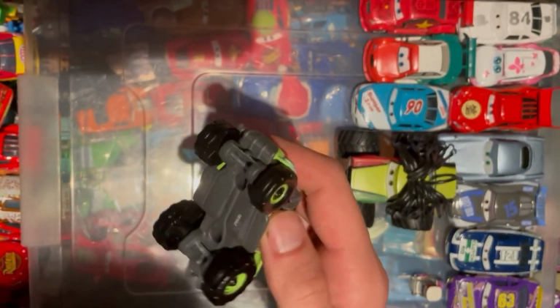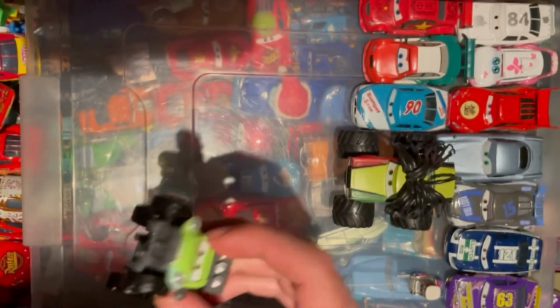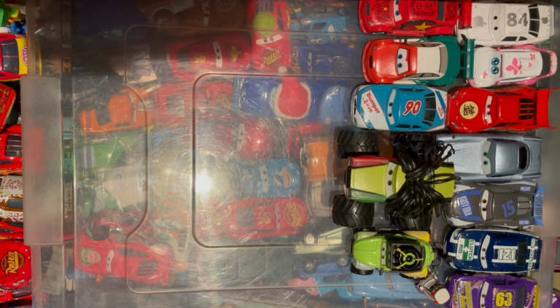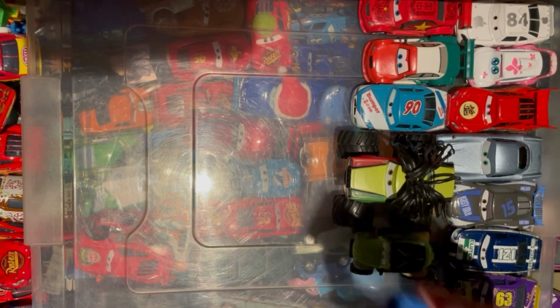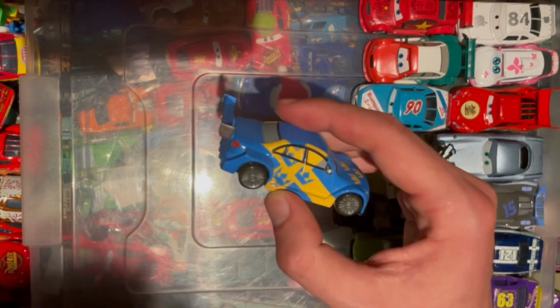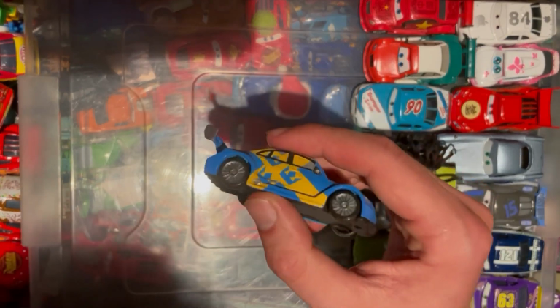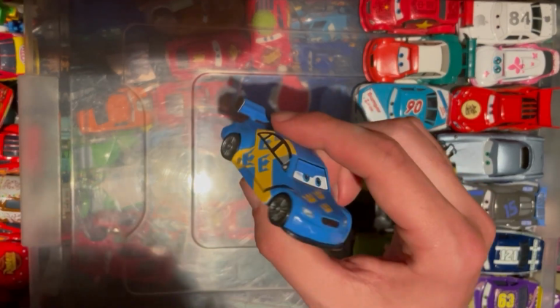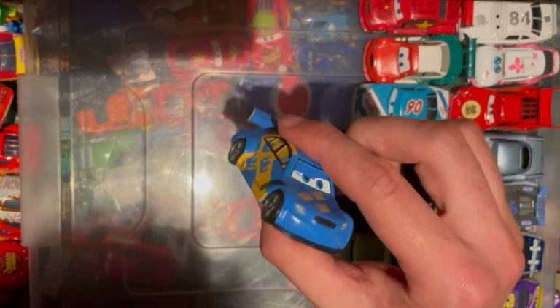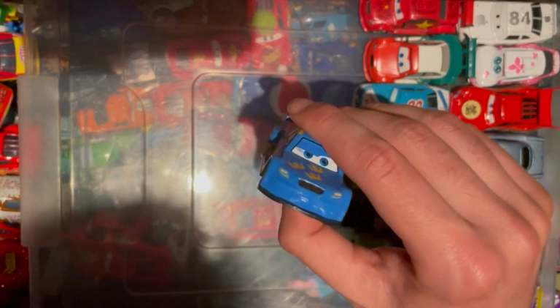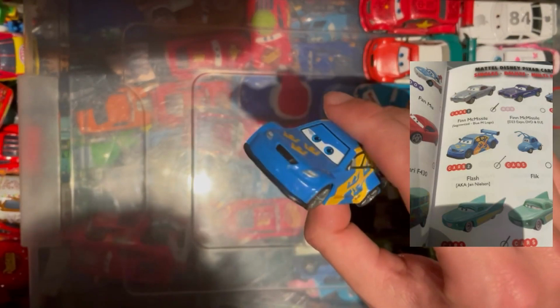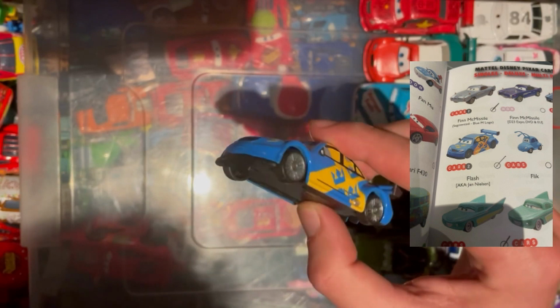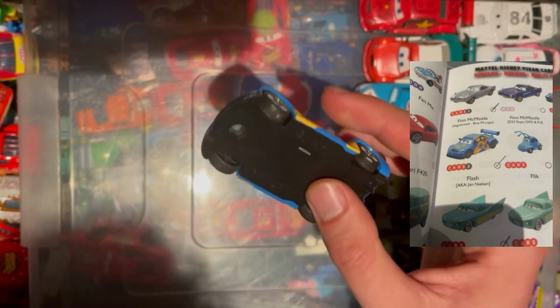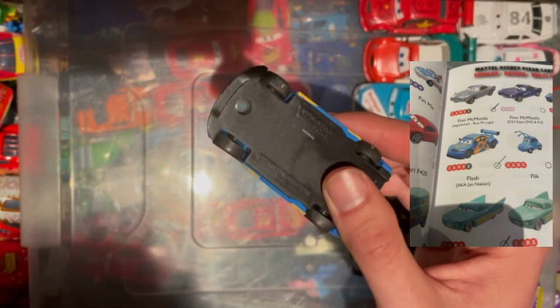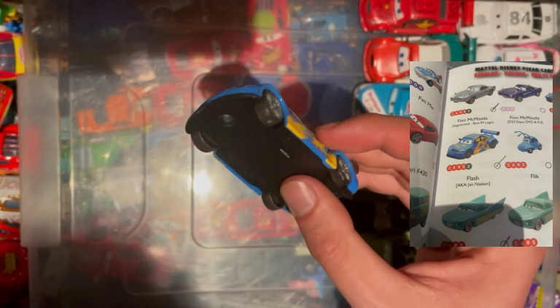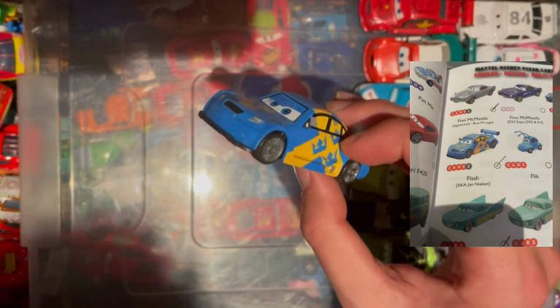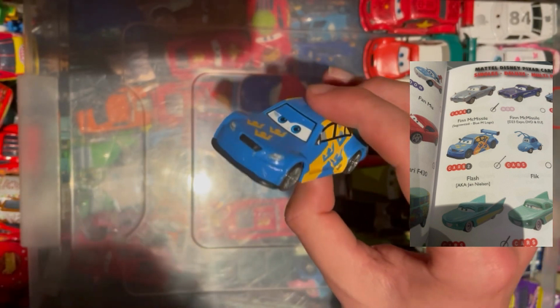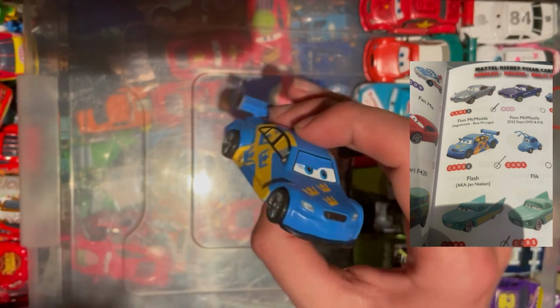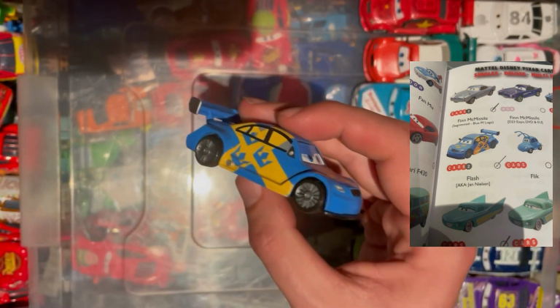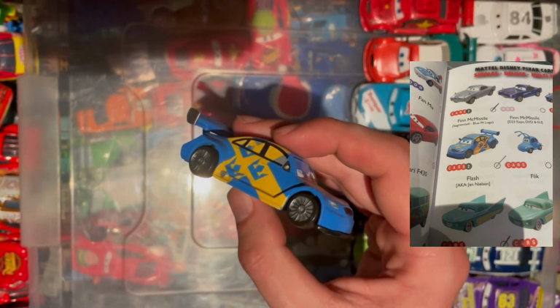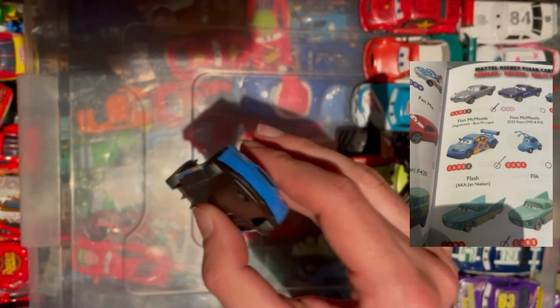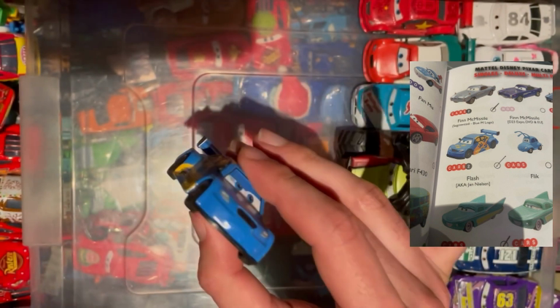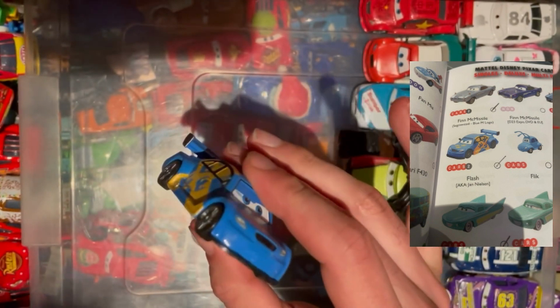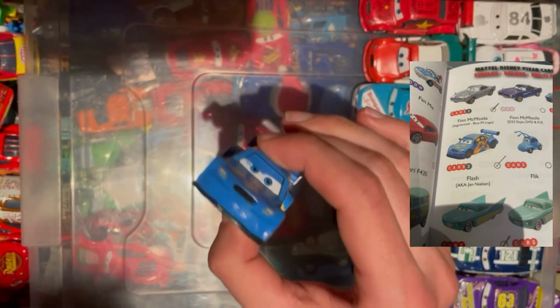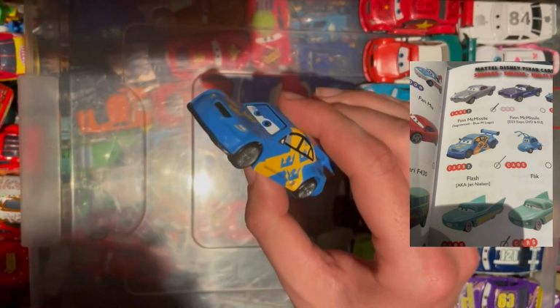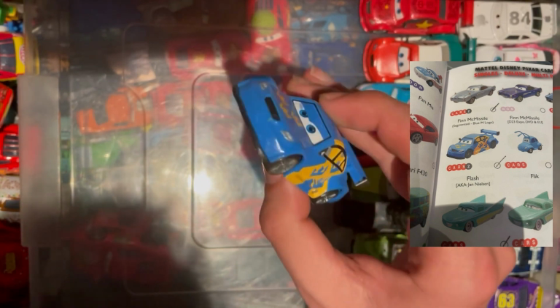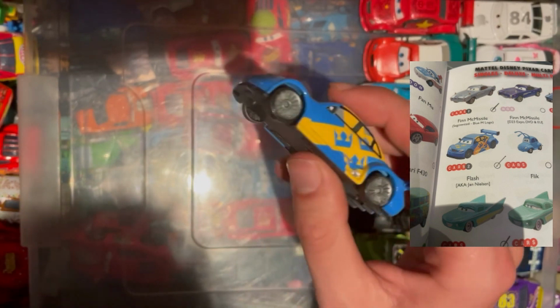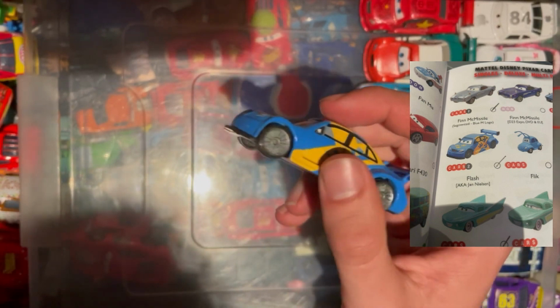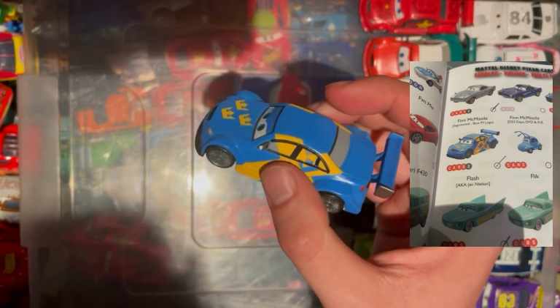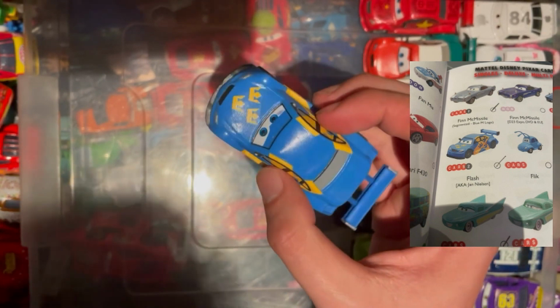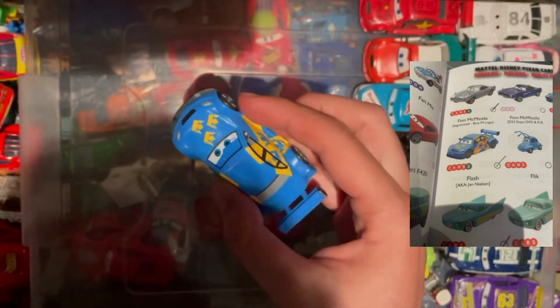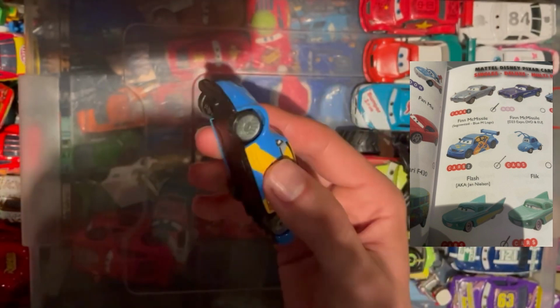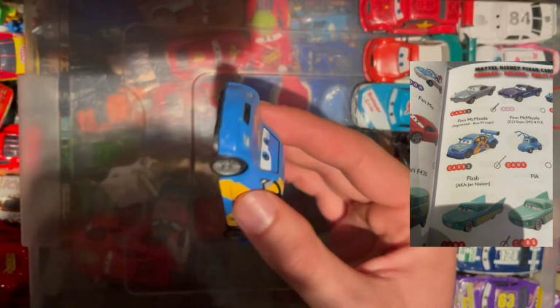Last but not least, we have the Swedish Cars 2 World Grand Prix racer. I can't find his name but it'll probably be on the side here. Yeah, nice to tick him off the list.